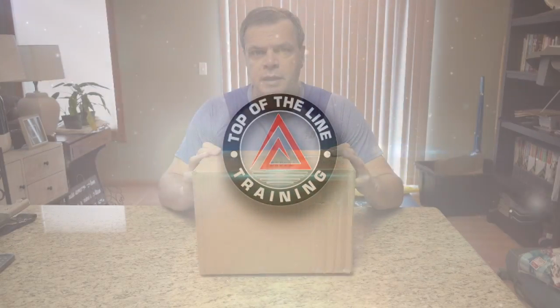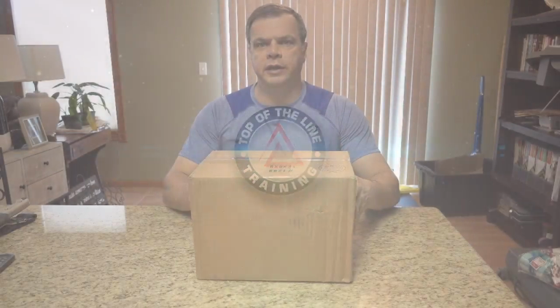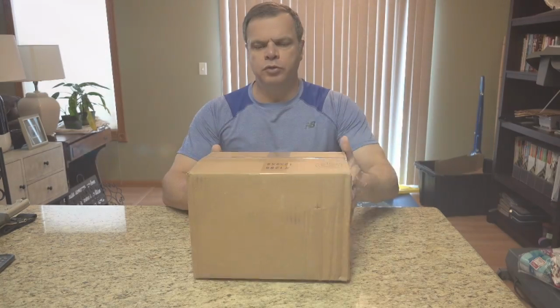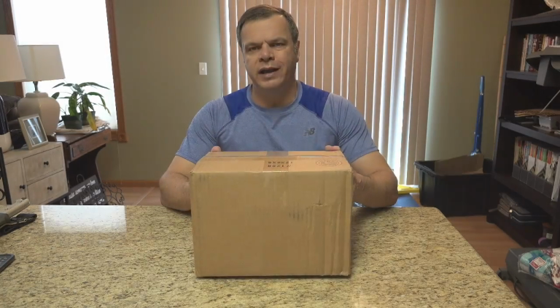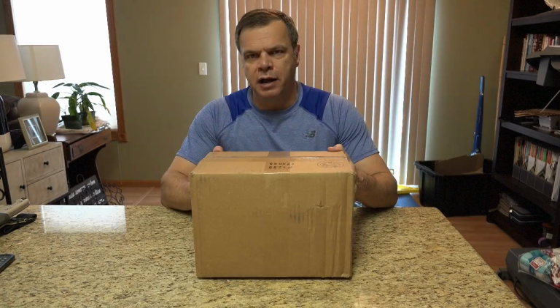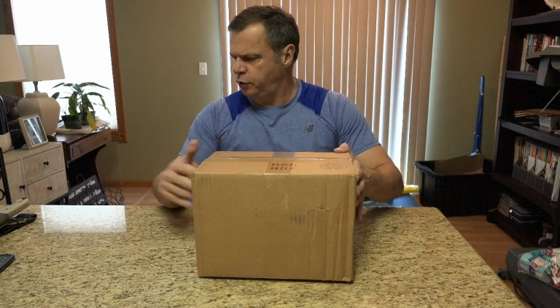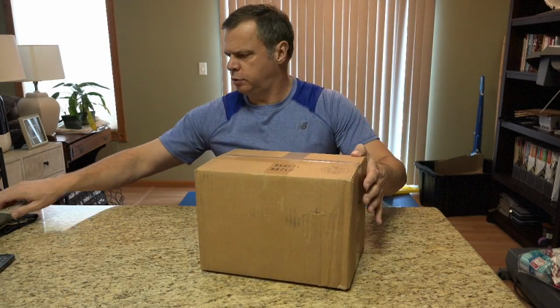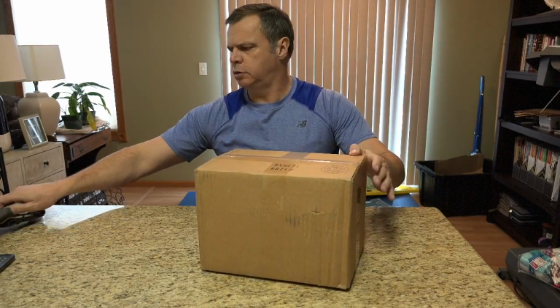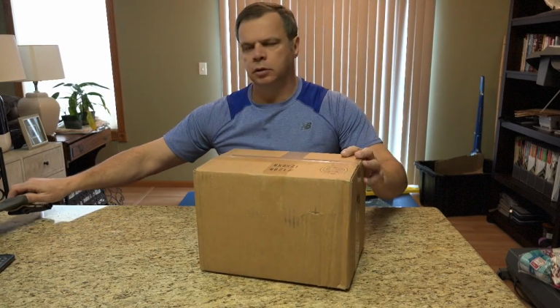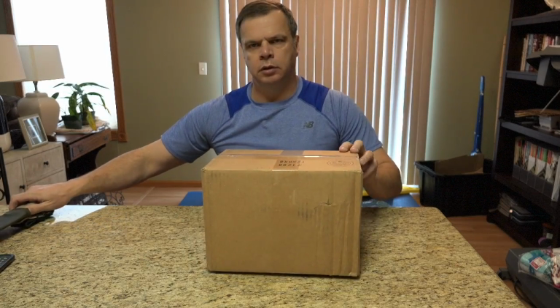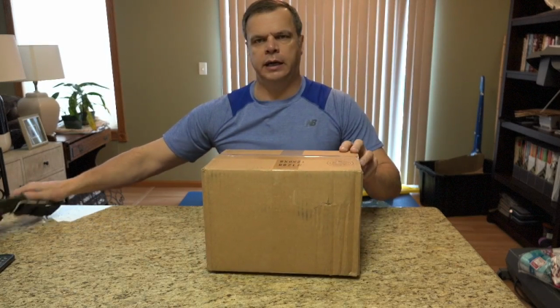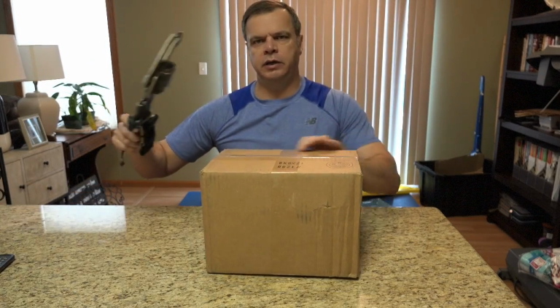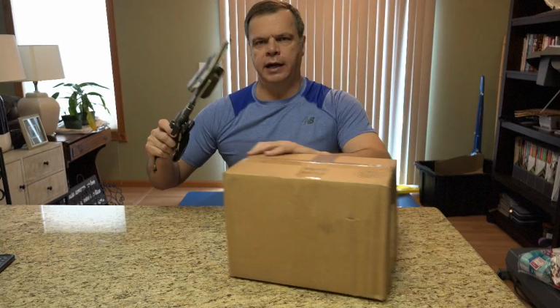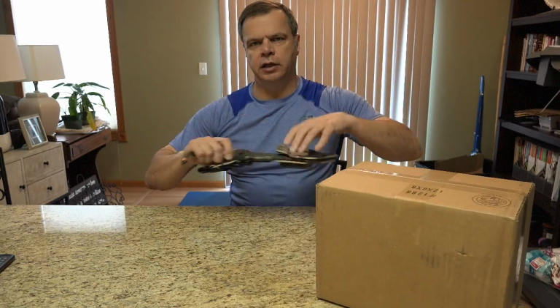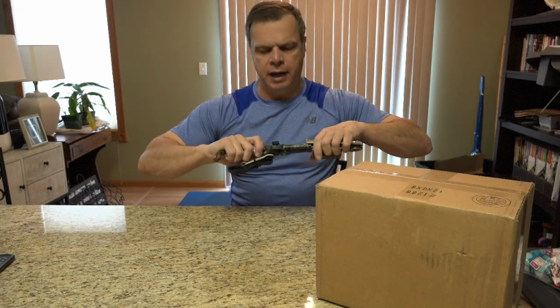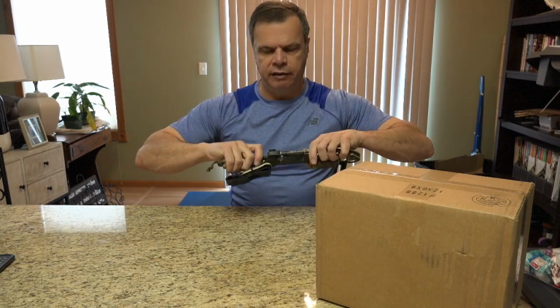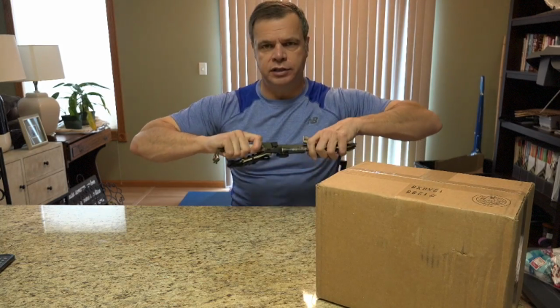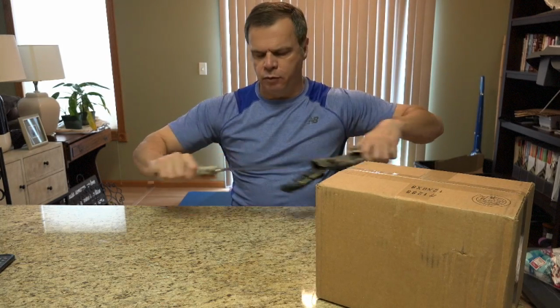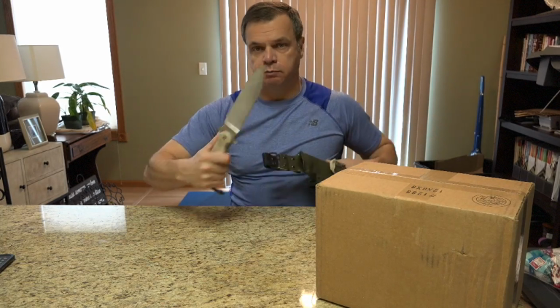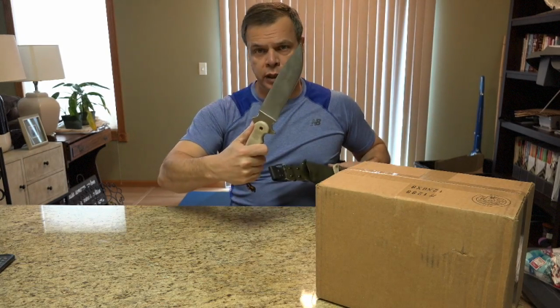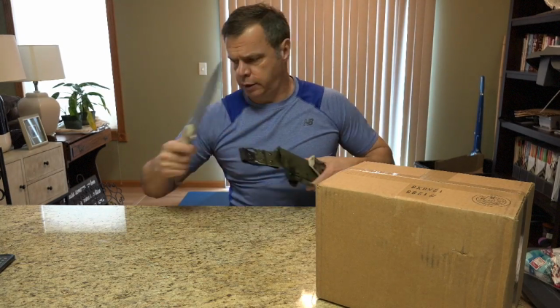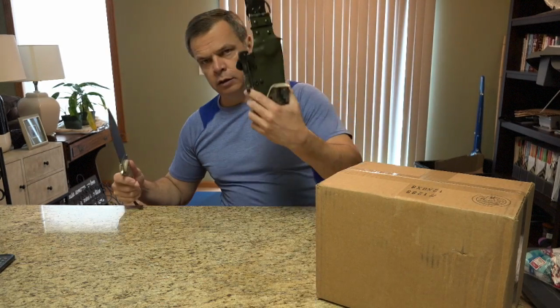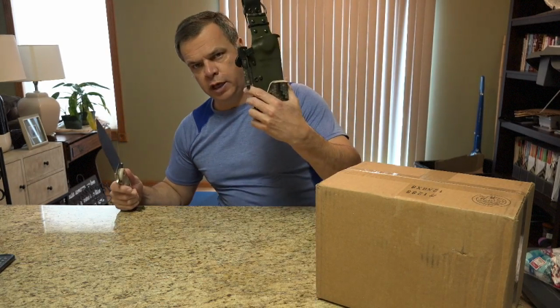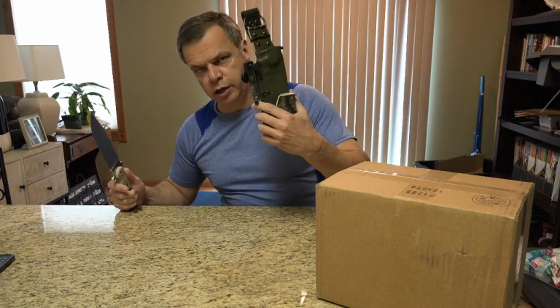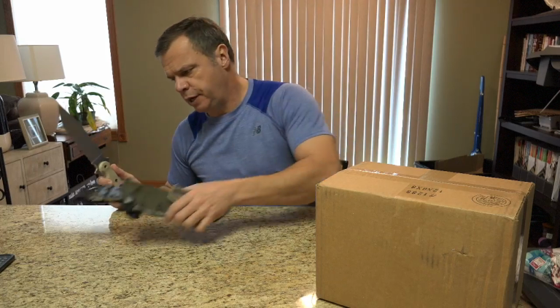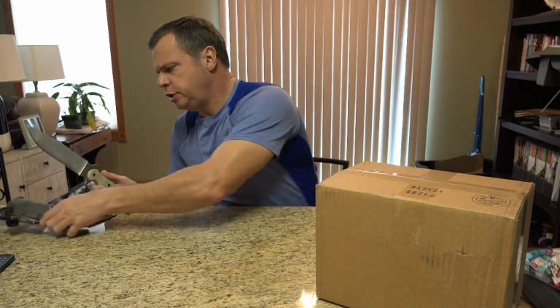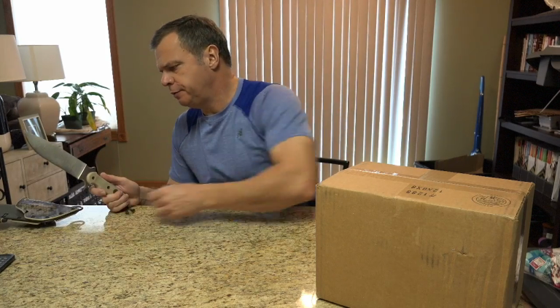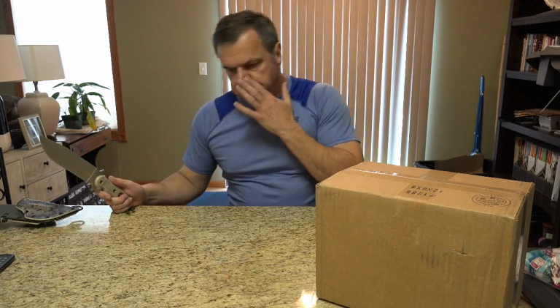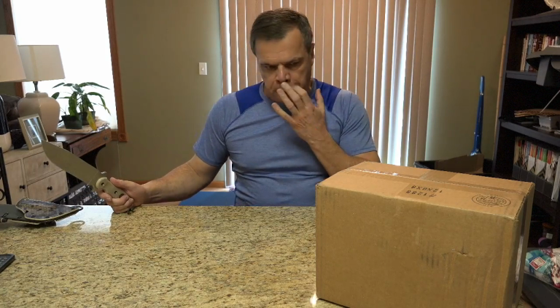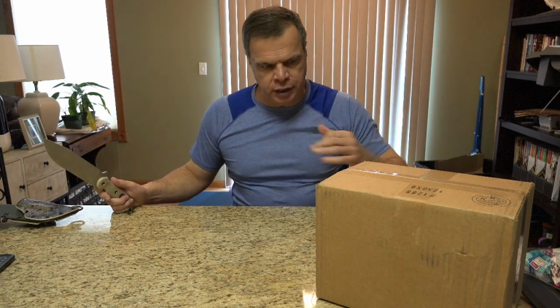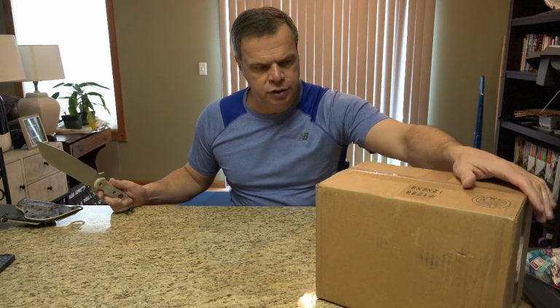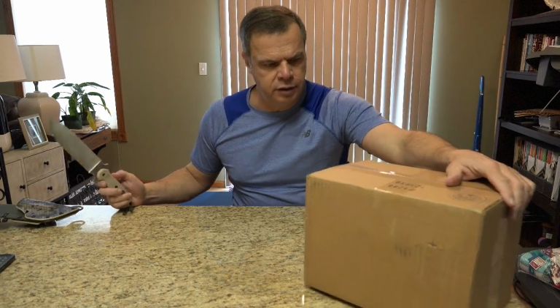I just want to do a quick out-of-the-box review, and we need to break out the little unboxing knife, which is the Mike Wallace Bowie with the Yellow Hawk Custom Kydex sheath. Quick shout out to them.